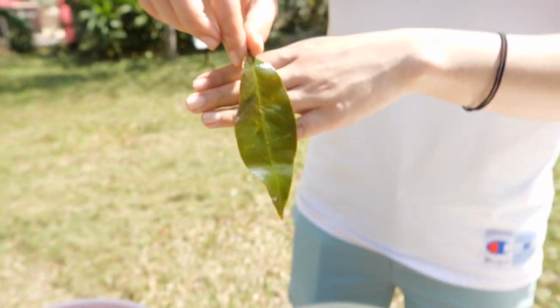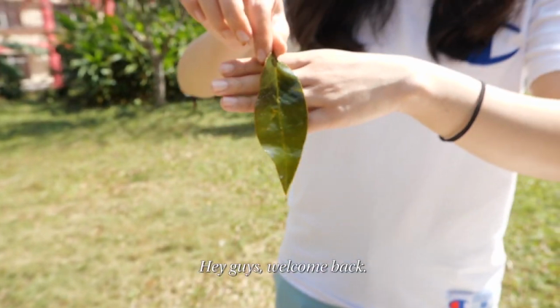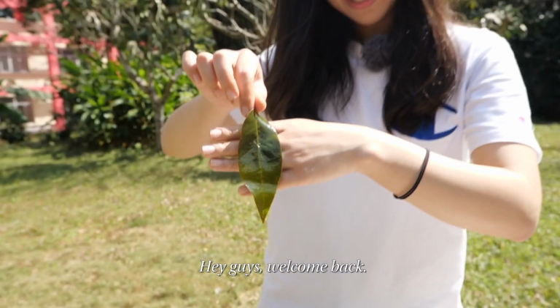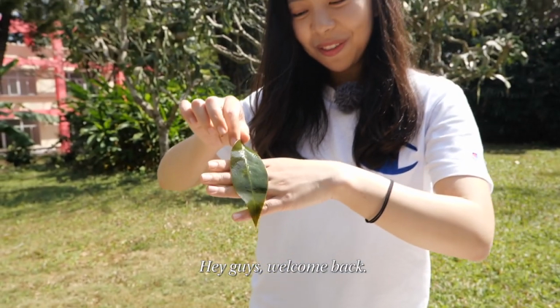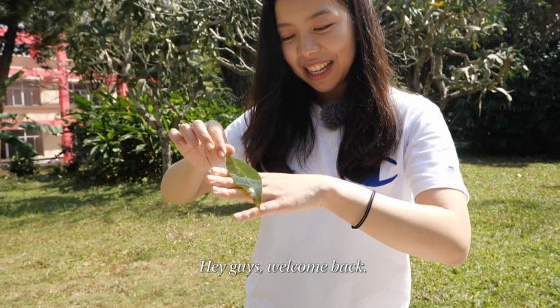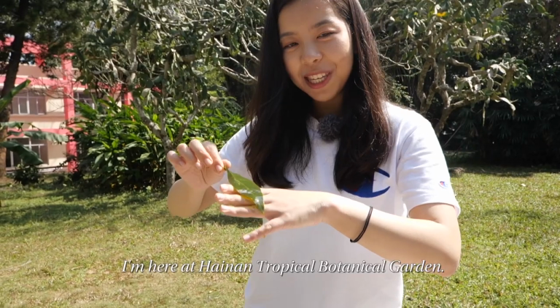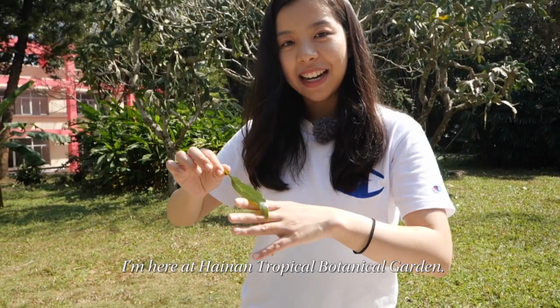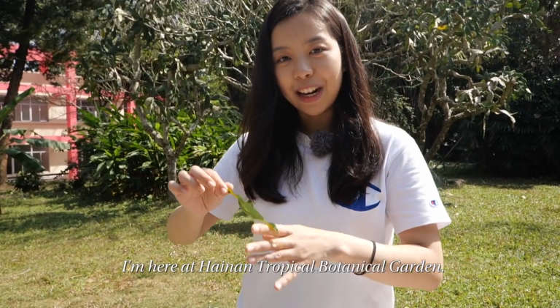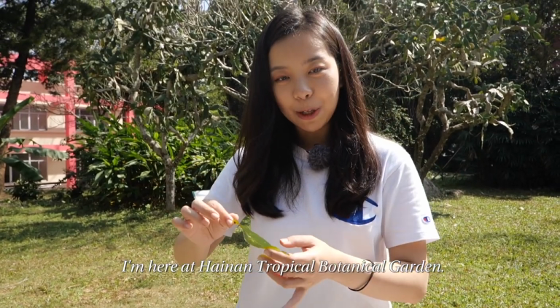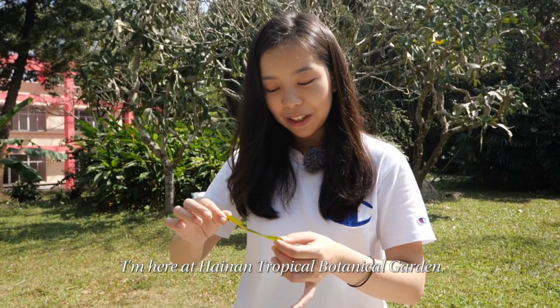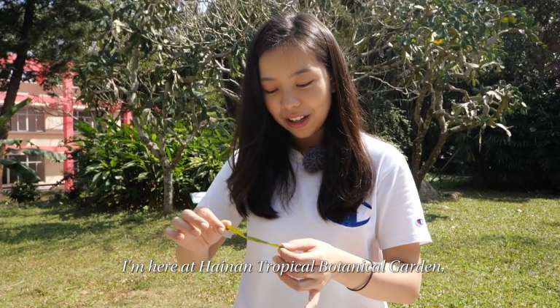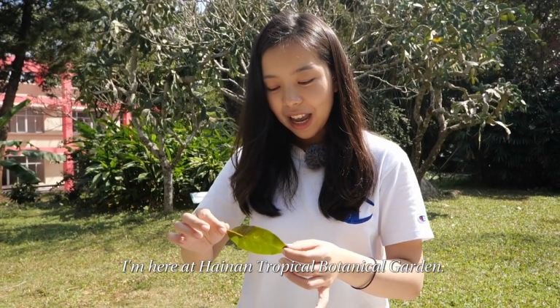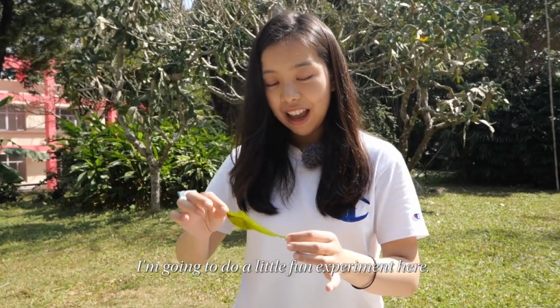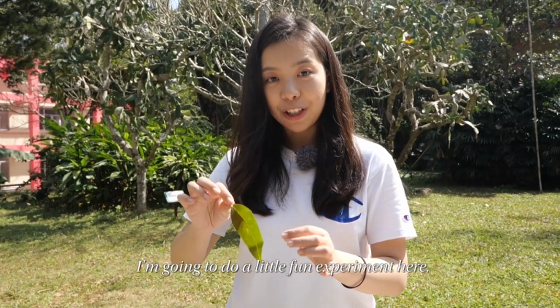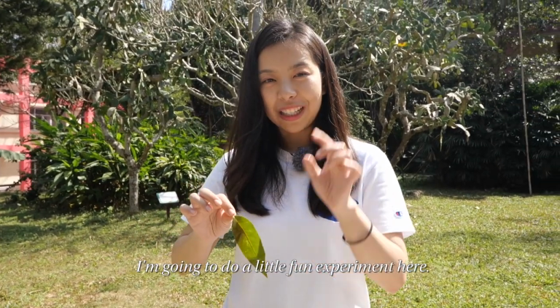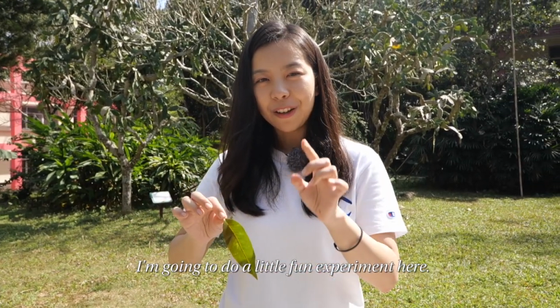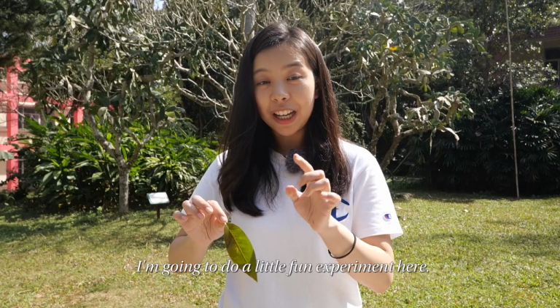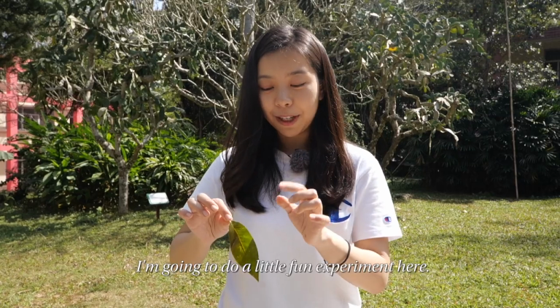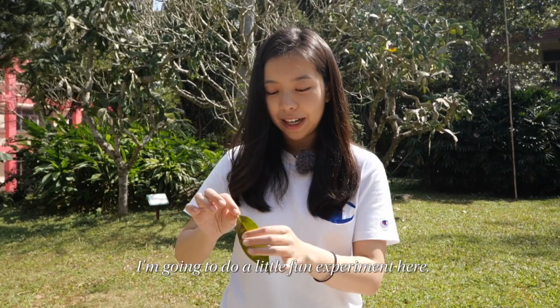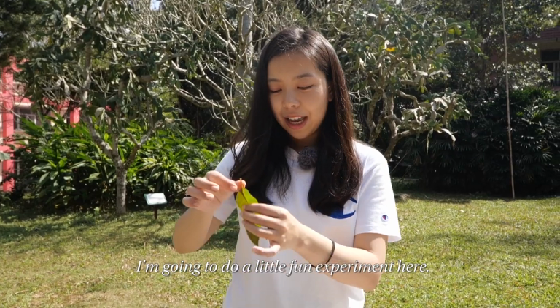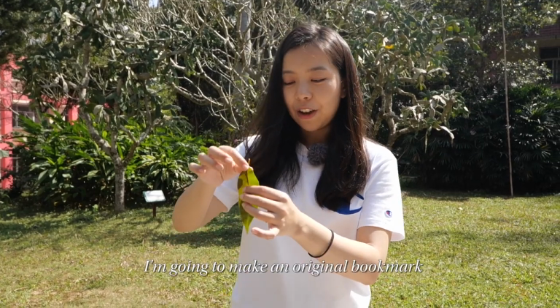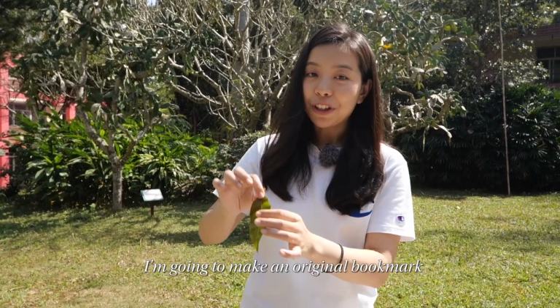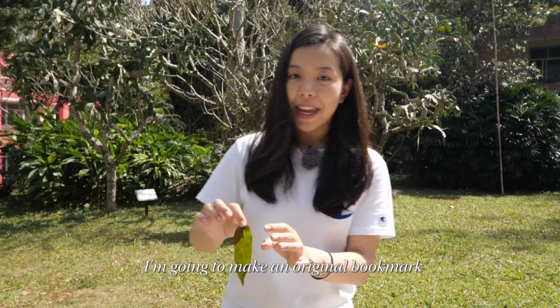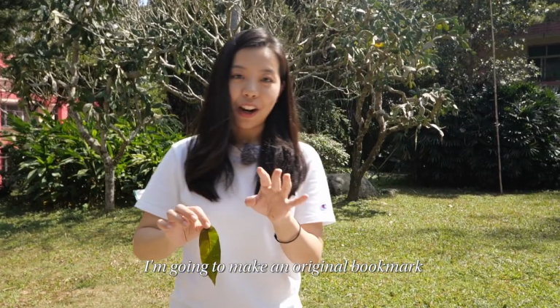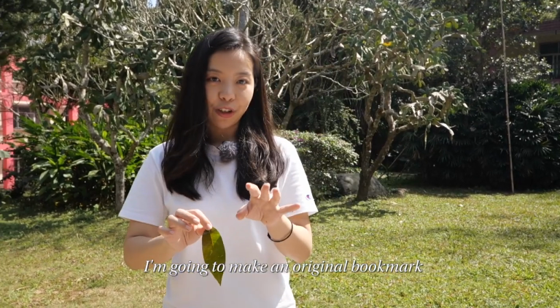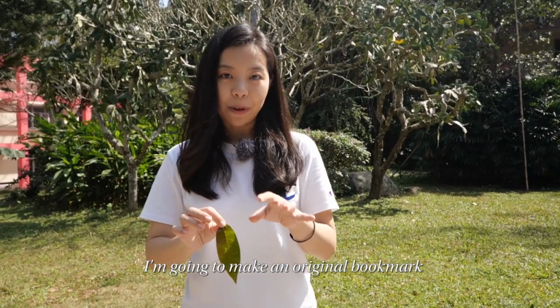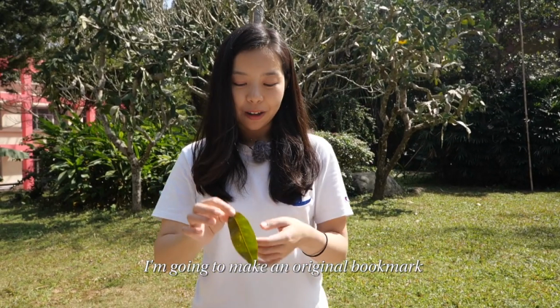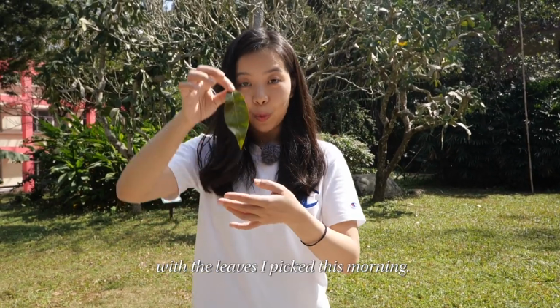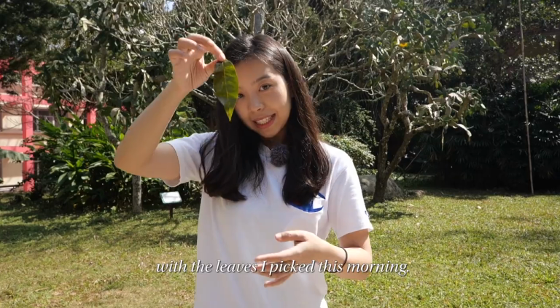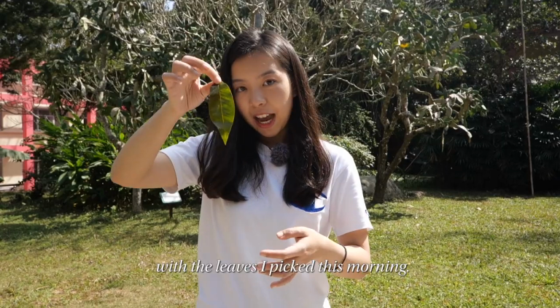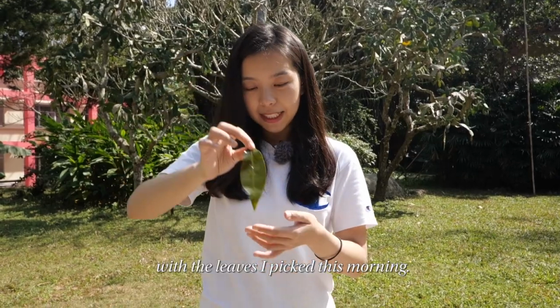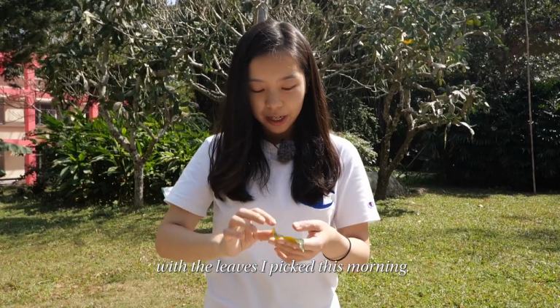Hey guys, welcome back. I'm here at Hainan Tropical Botanical Garden. I'm going to do a little fun experiment here — I'm going to make an original bookmark with the leaves I picked this morning.